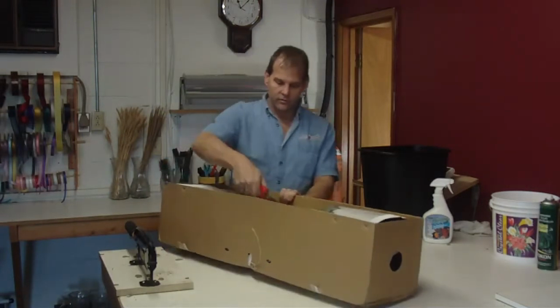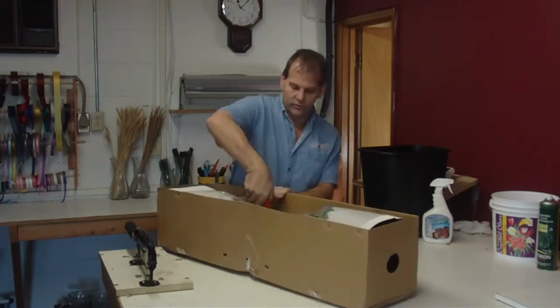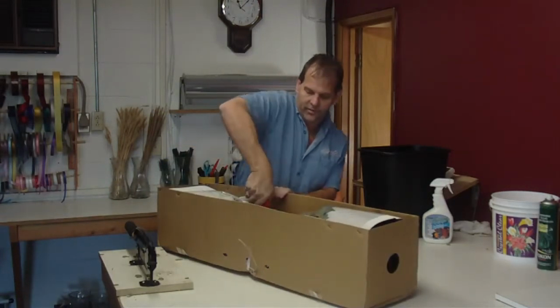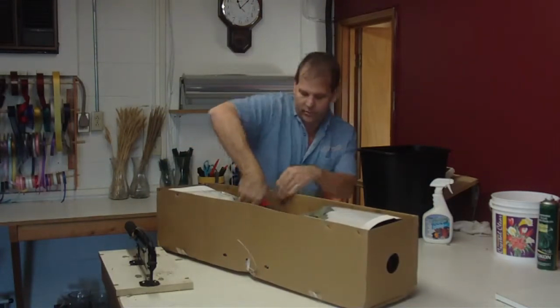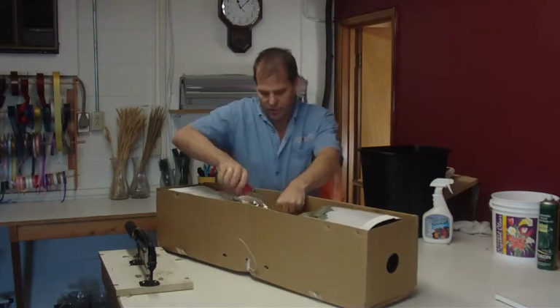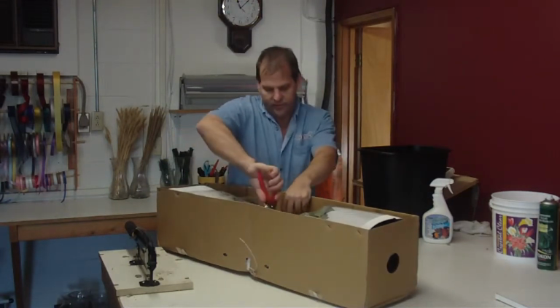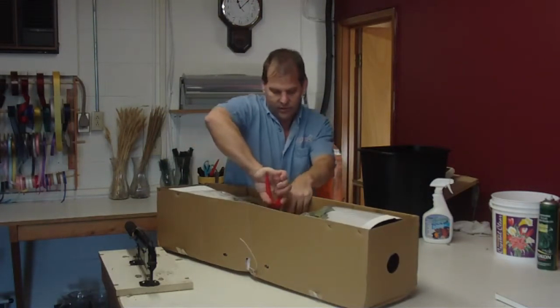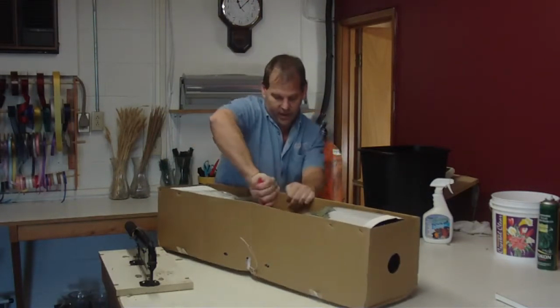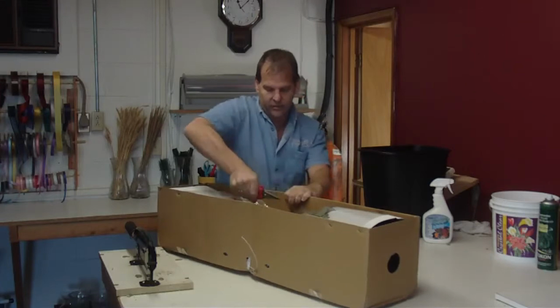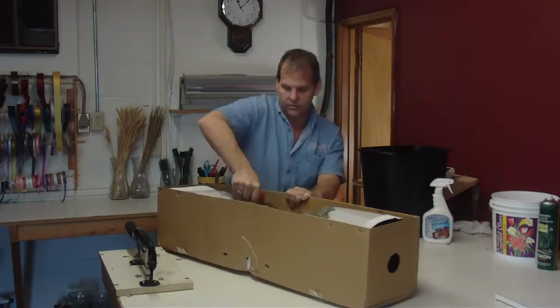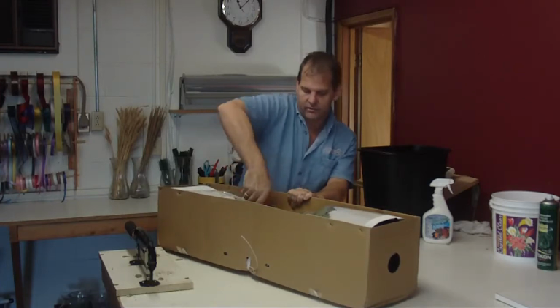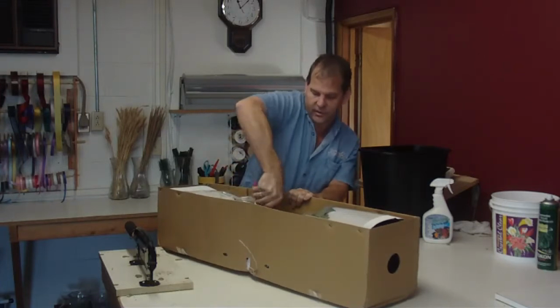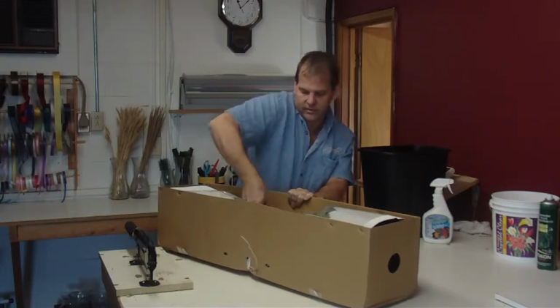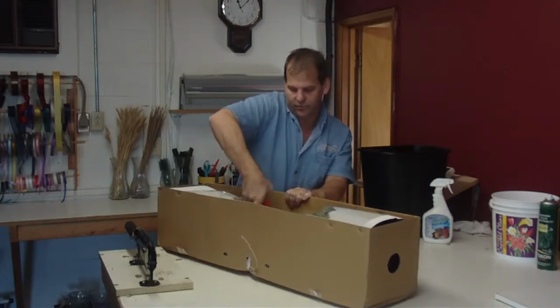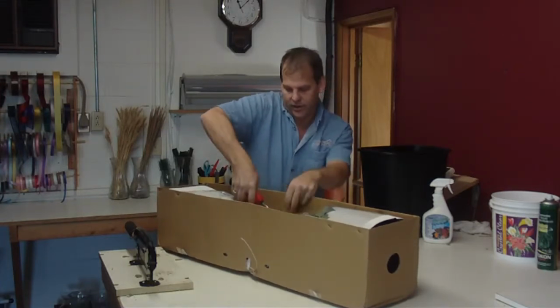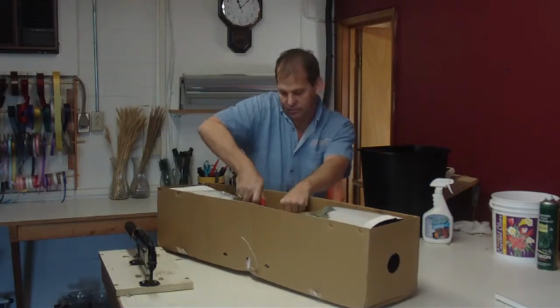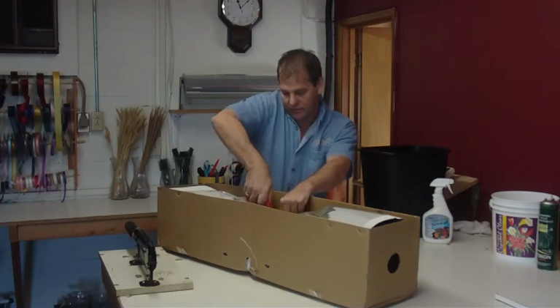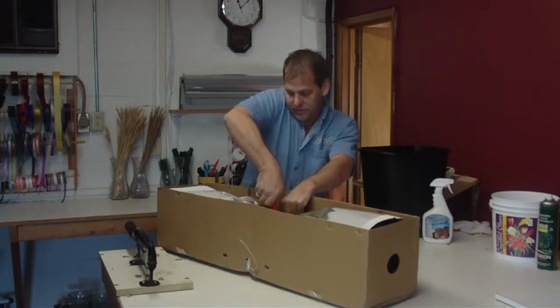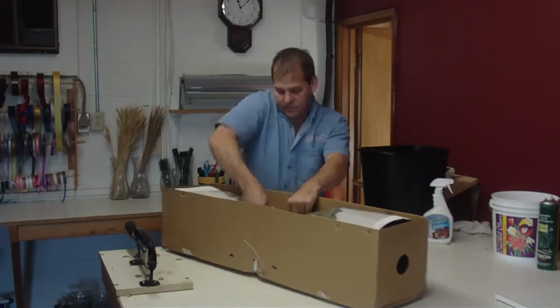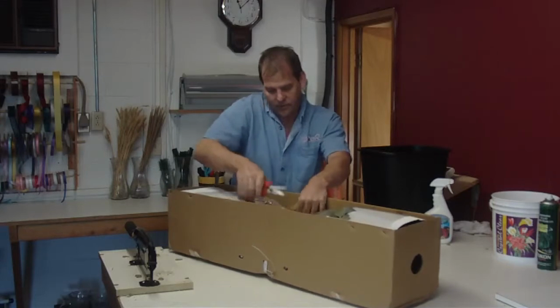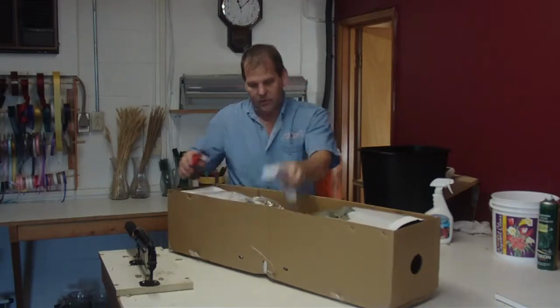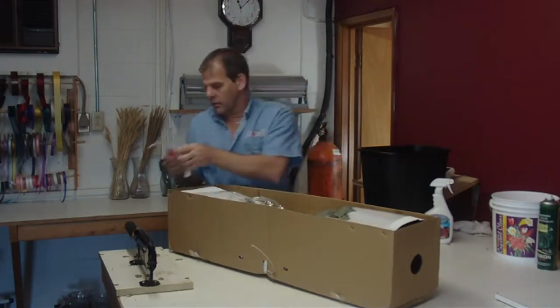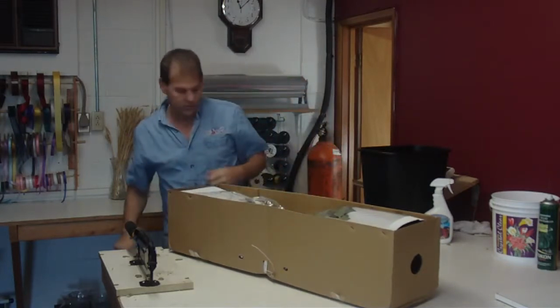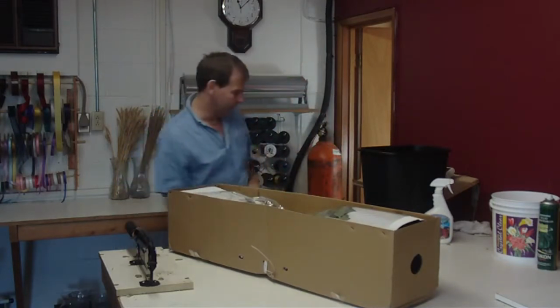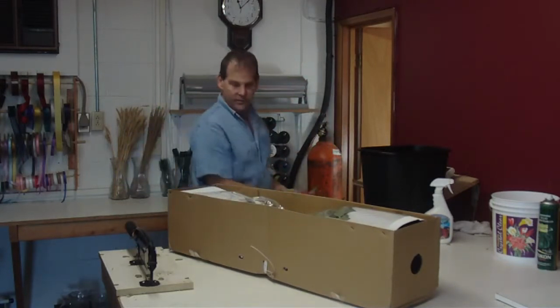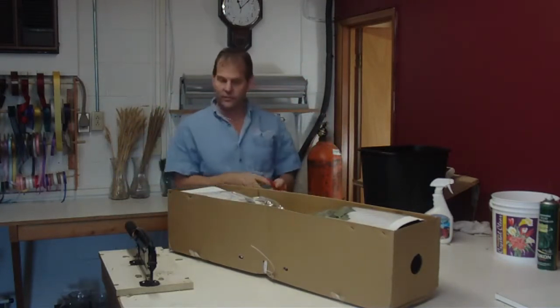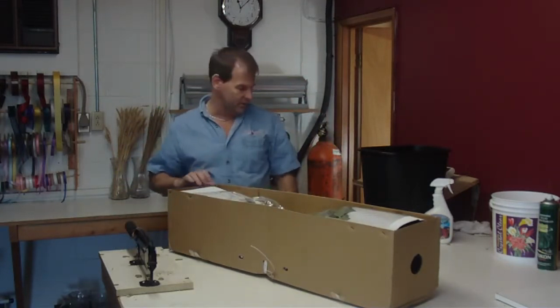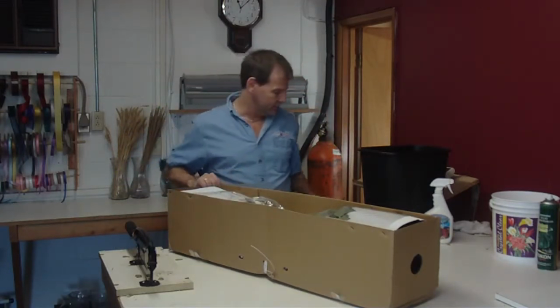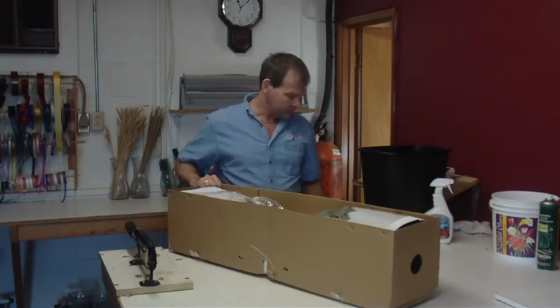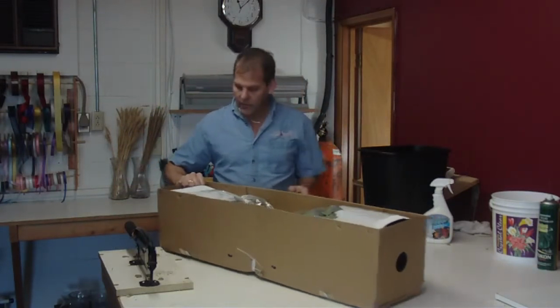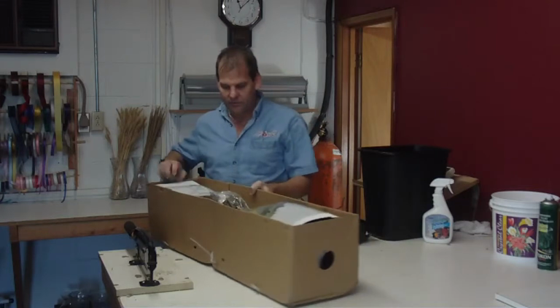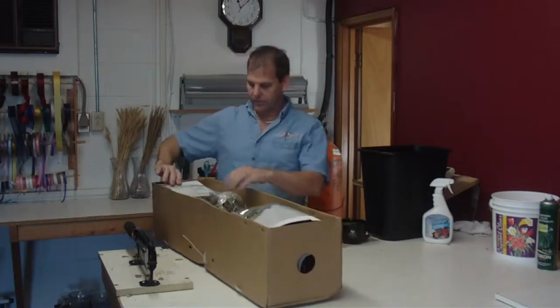Roses come 25 stems to a bunch, always. They're packed 150 stems to a box, so that's basically six bunches in a box from Colombia.